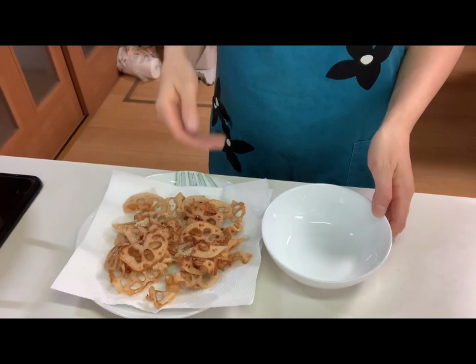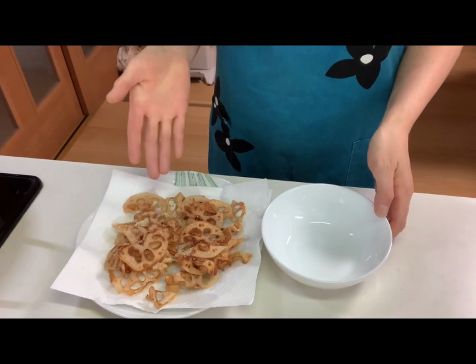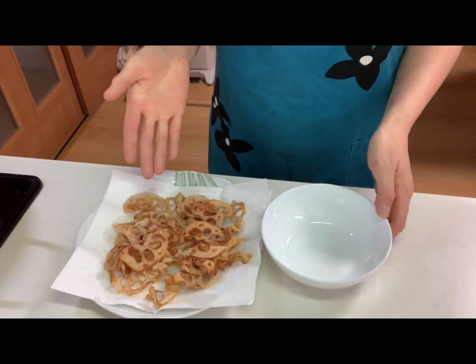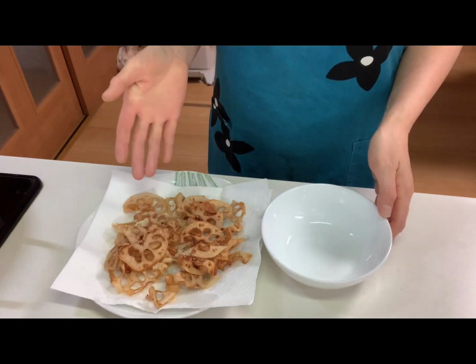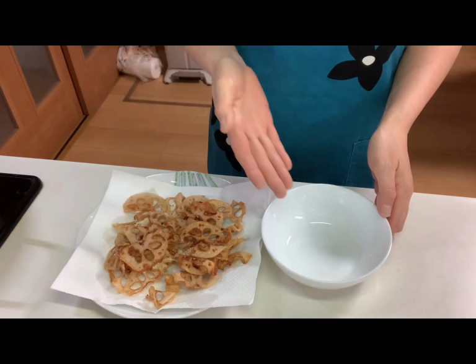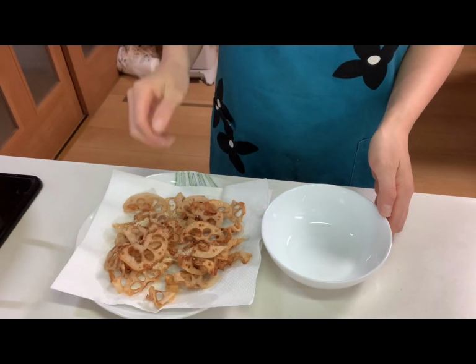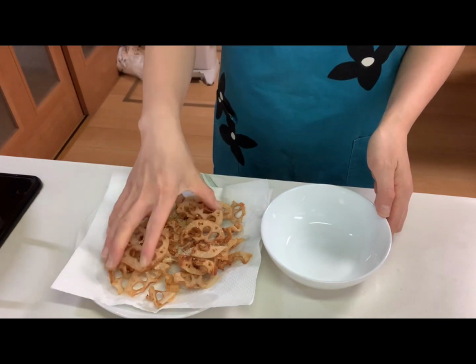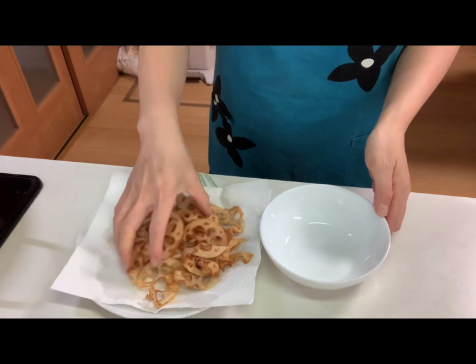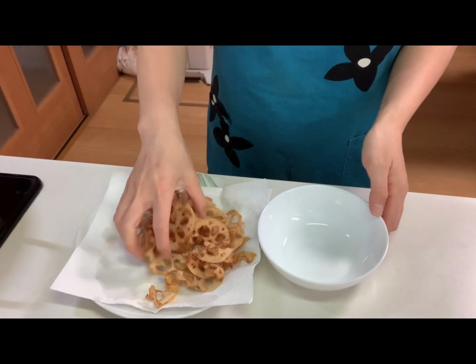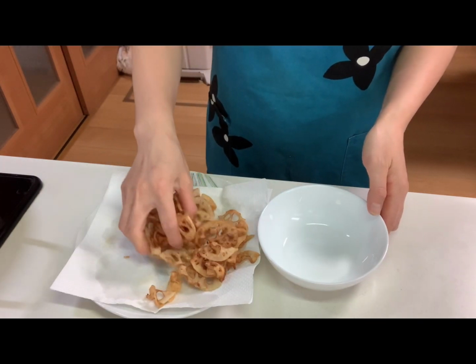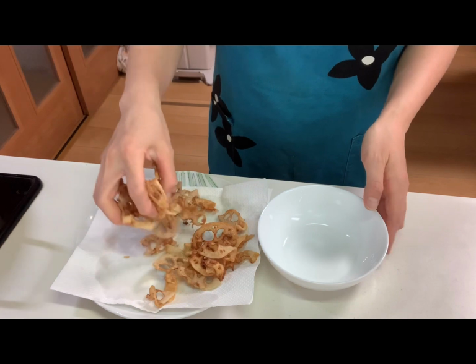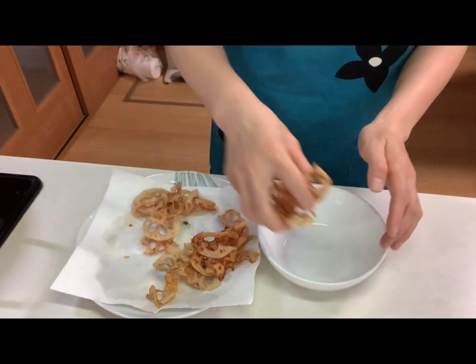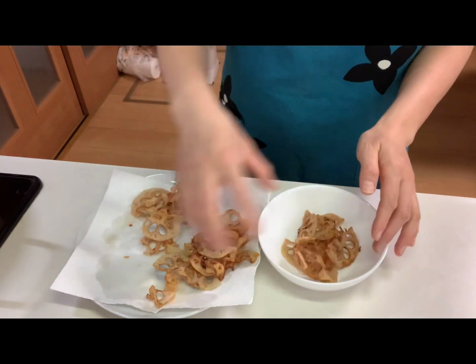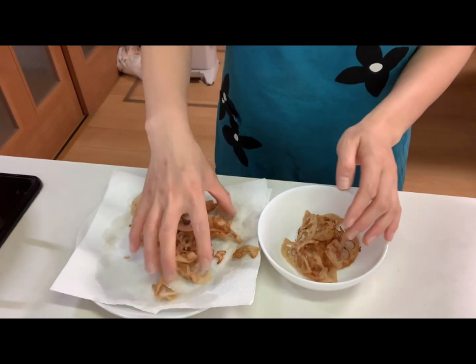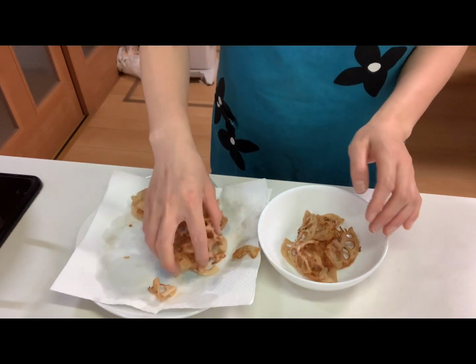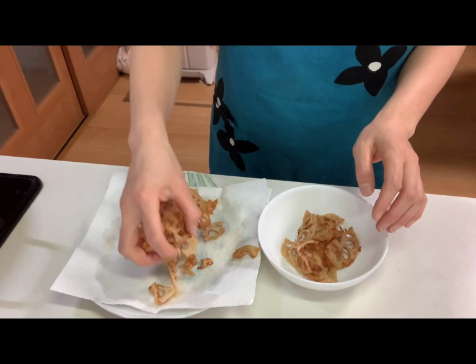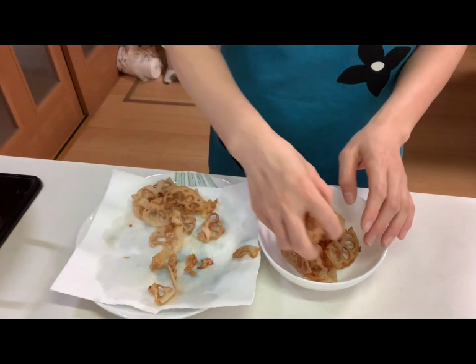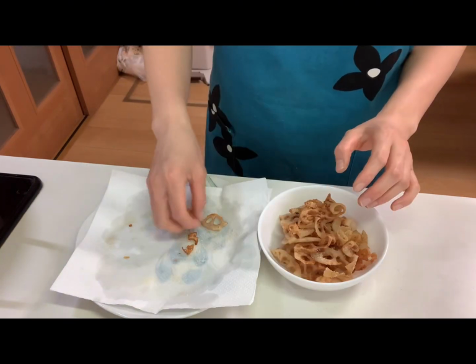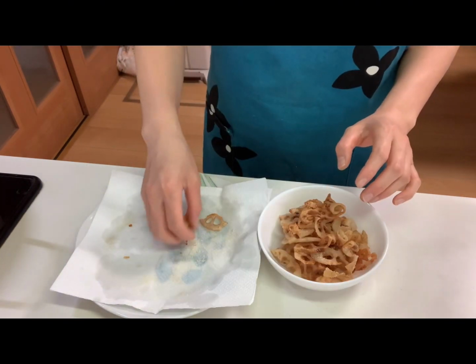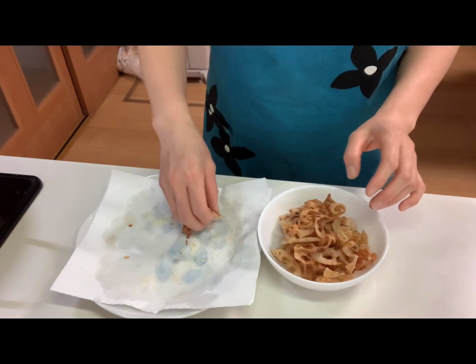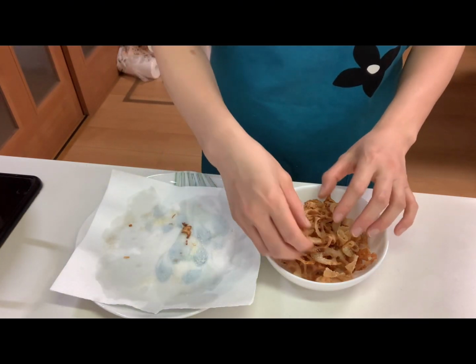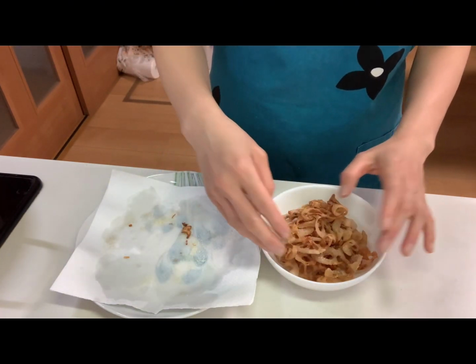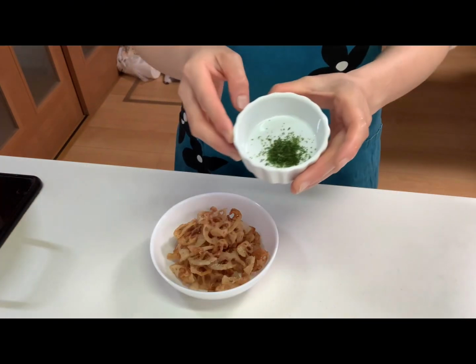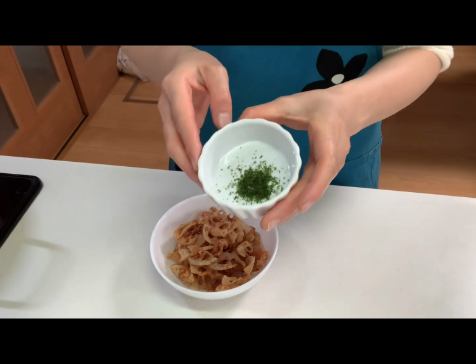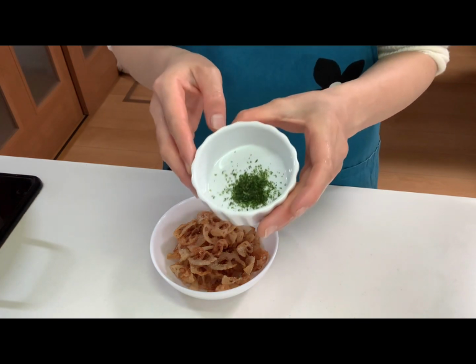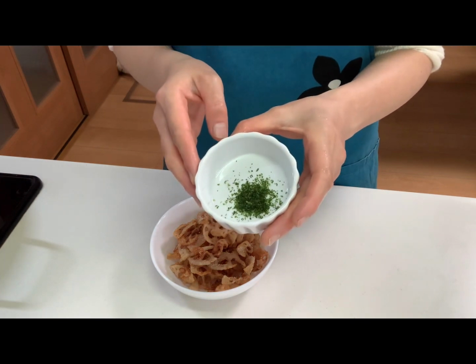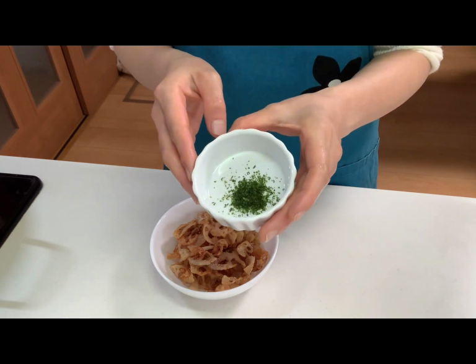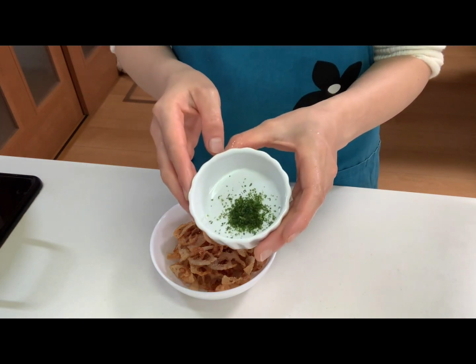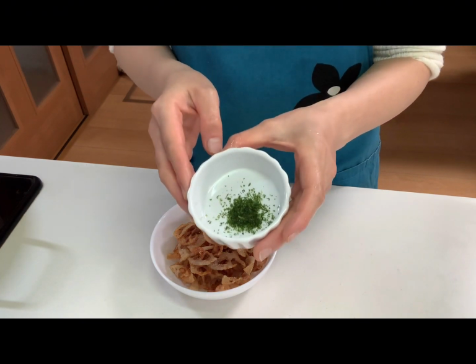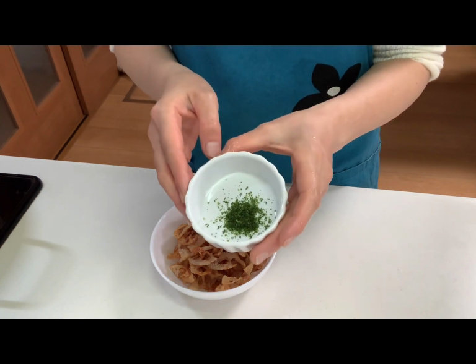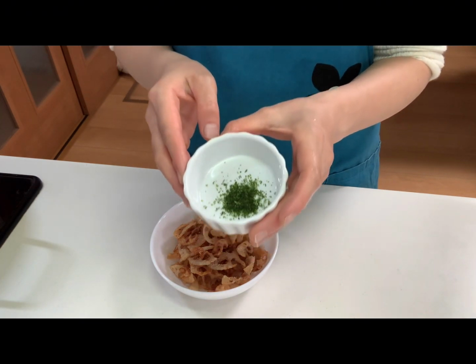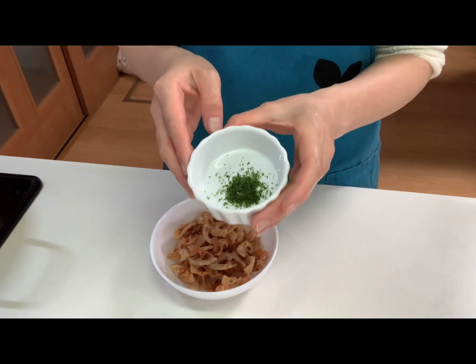Then serve the chips in a cup. And lastly, sprinkle ao nori, or green laver, as you like.